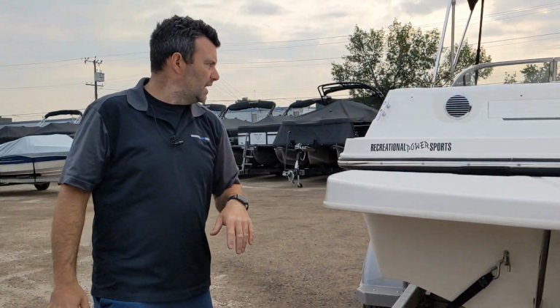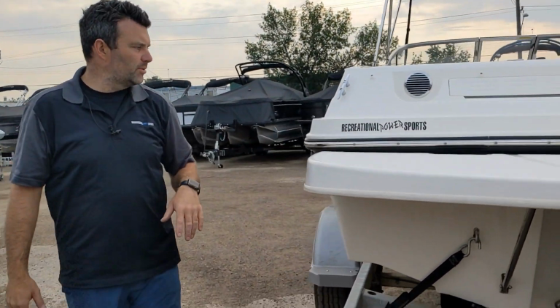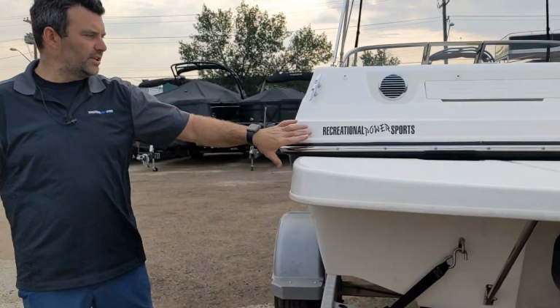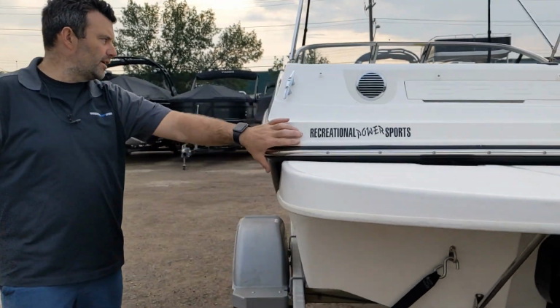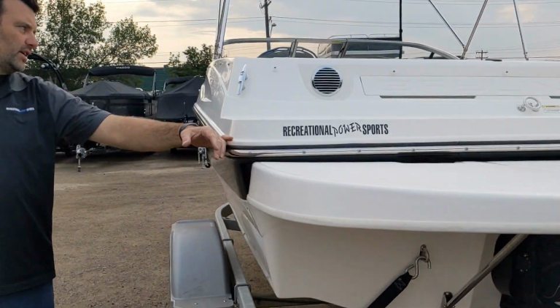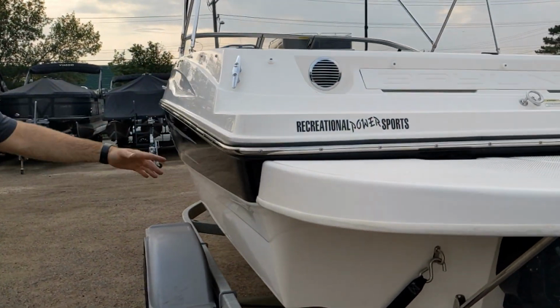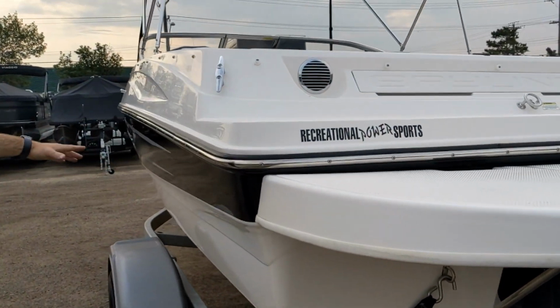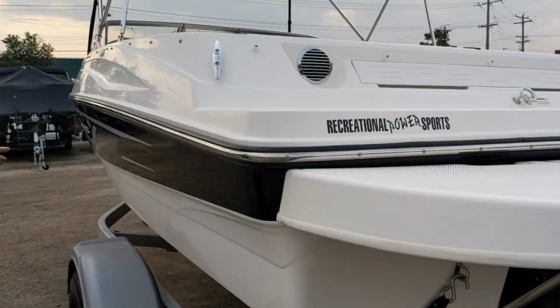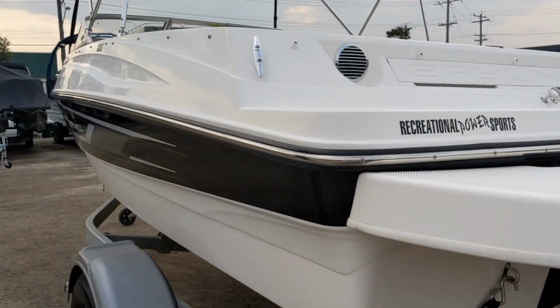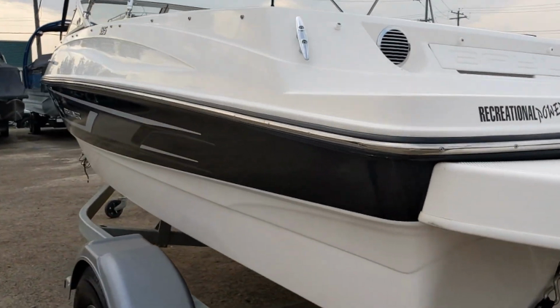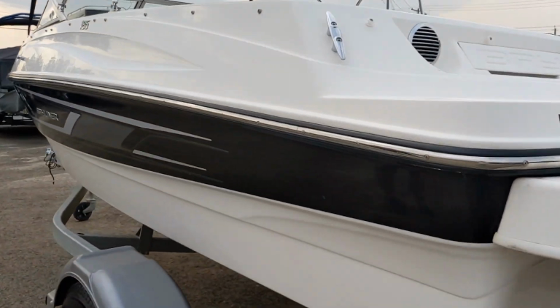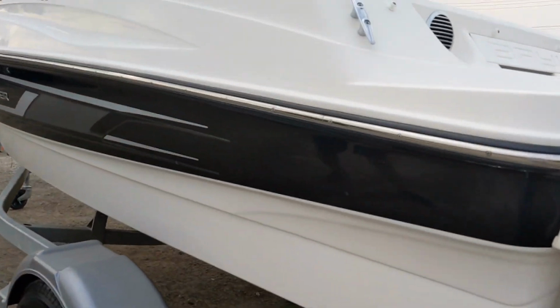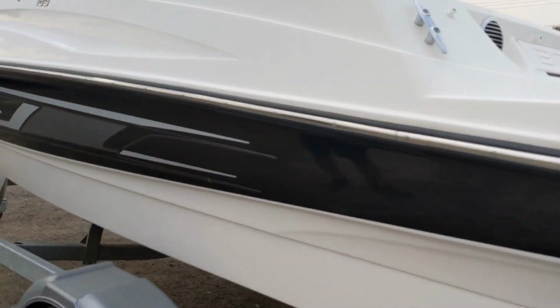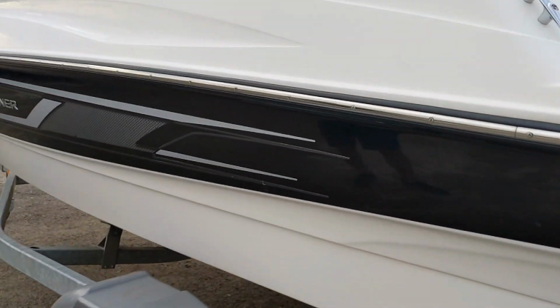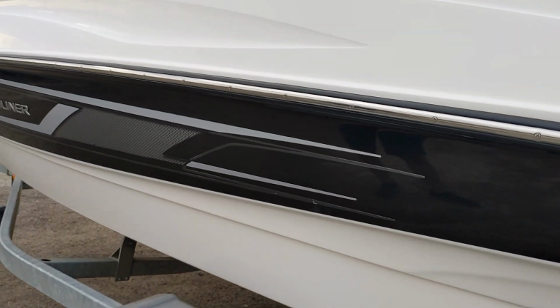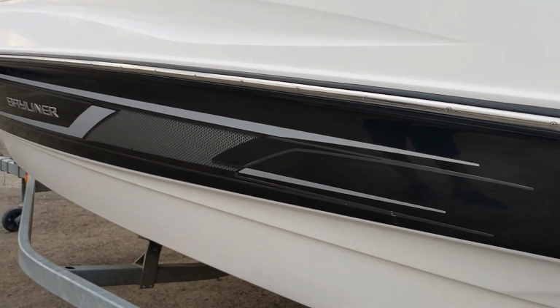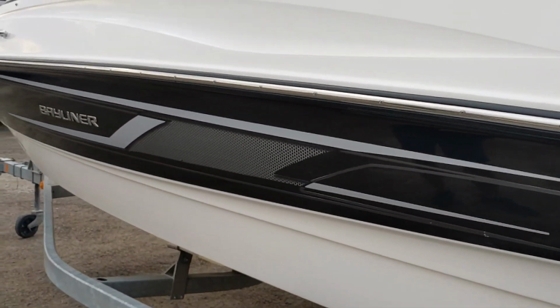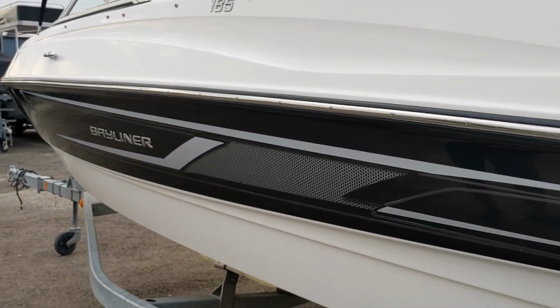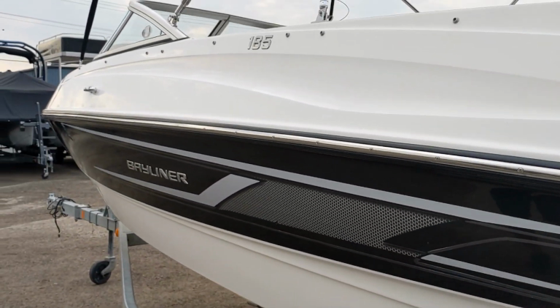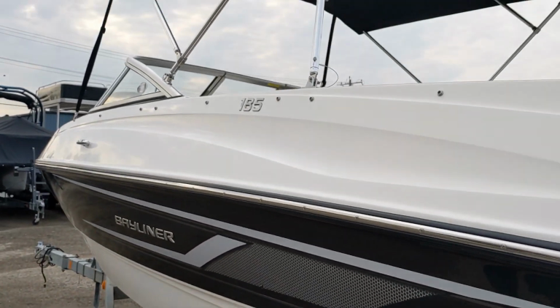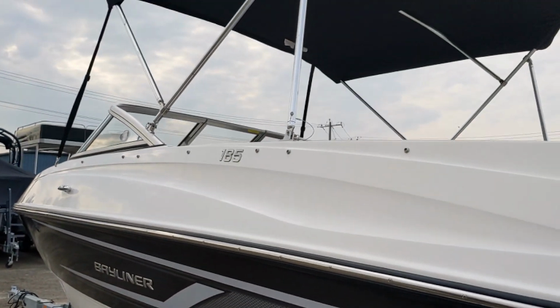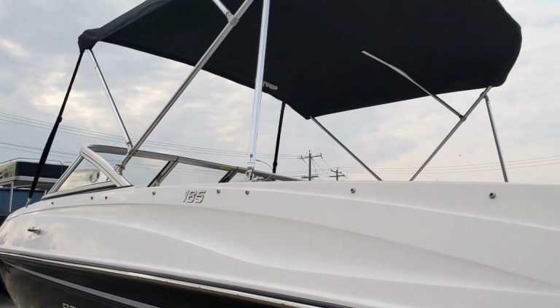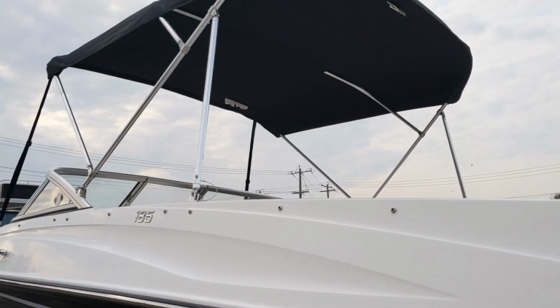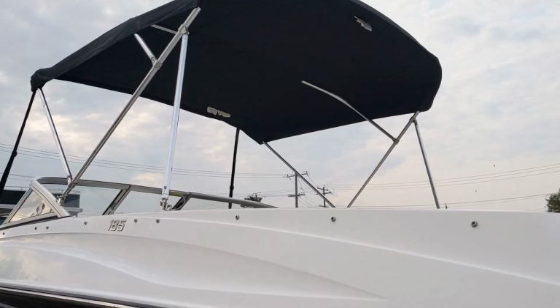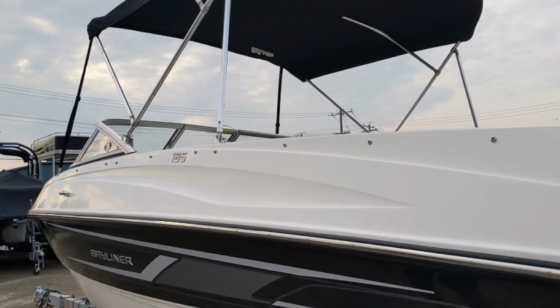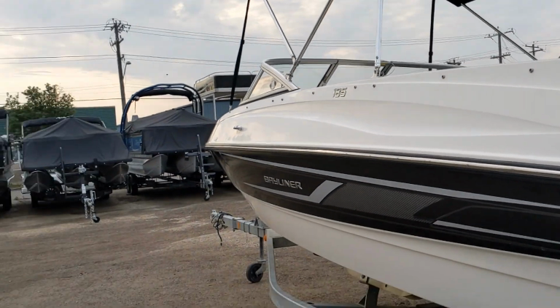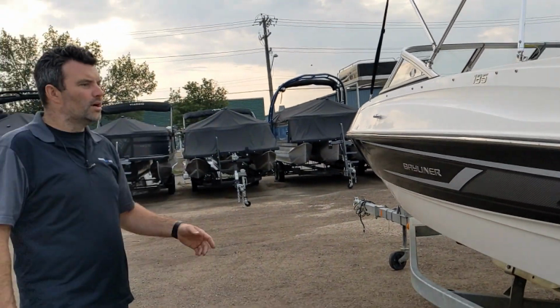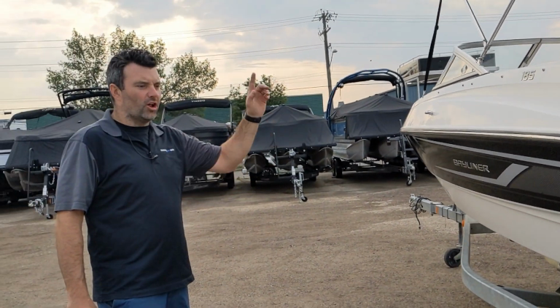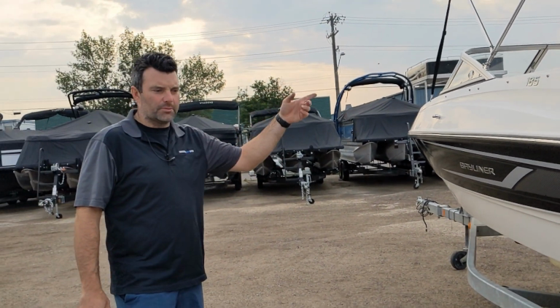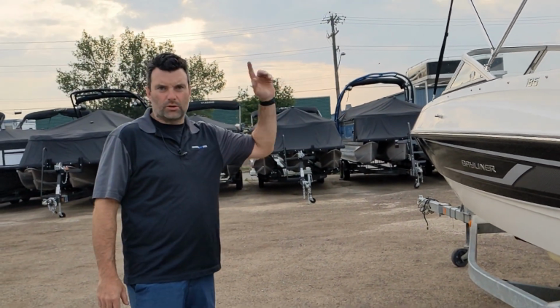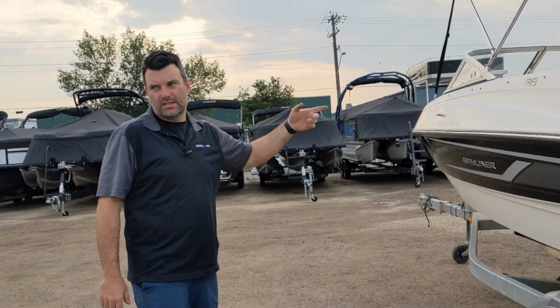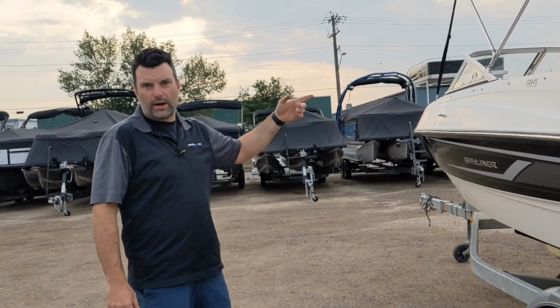As you come alongside you can see the opposite side of the boat is in very good overall condition — nothing to write home about with any issues. Follow me inside the boat, let's go through the inside real quick.